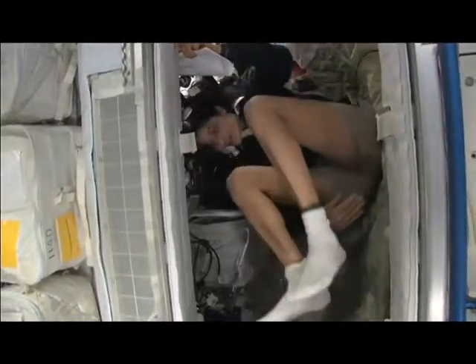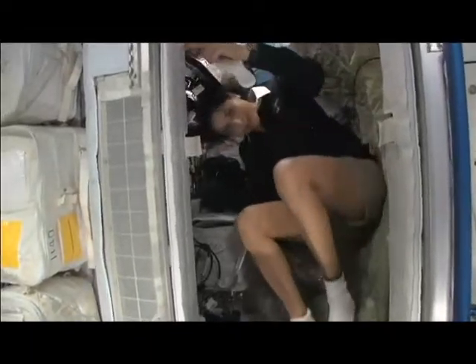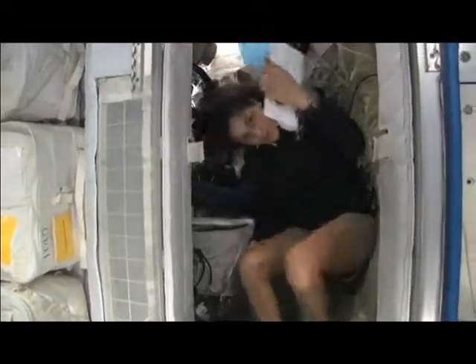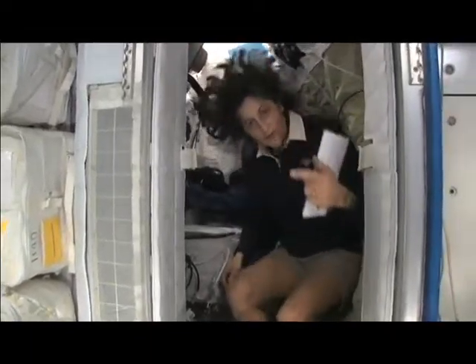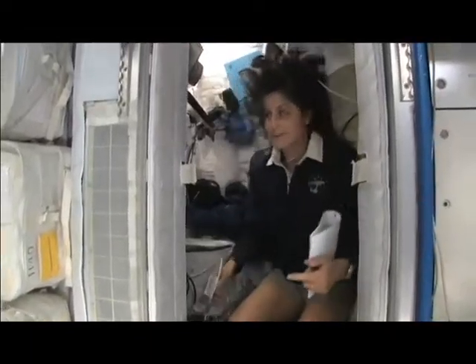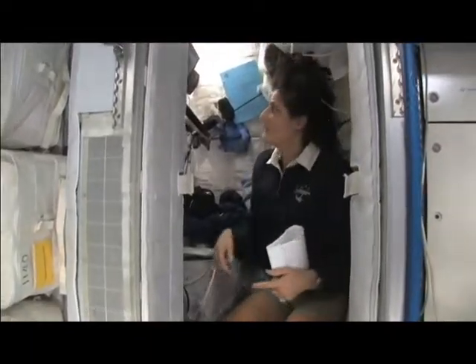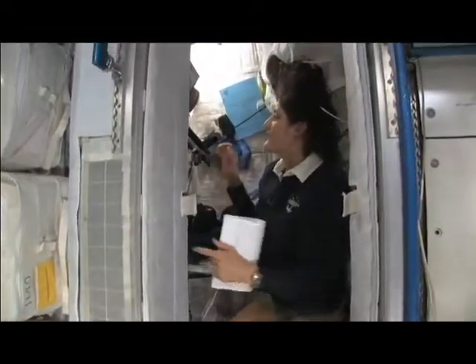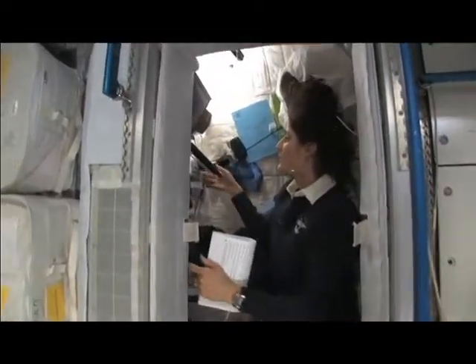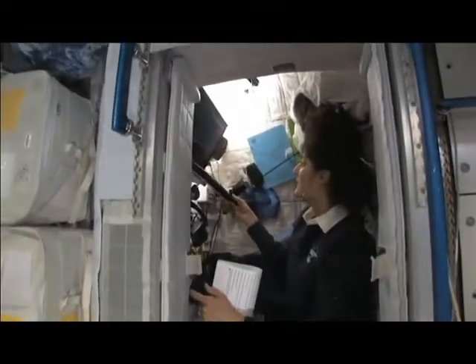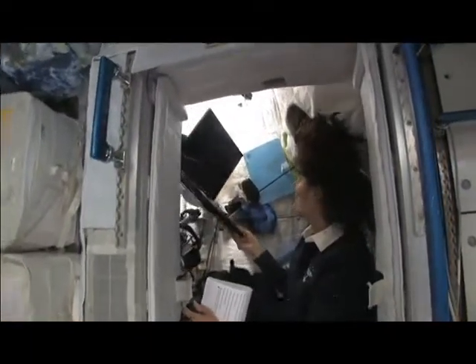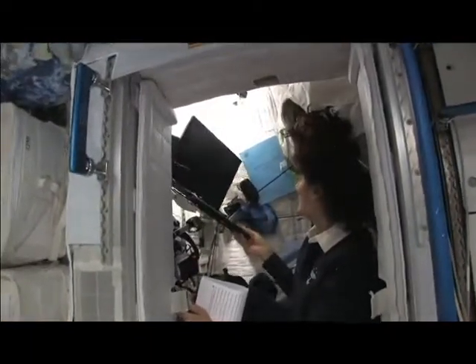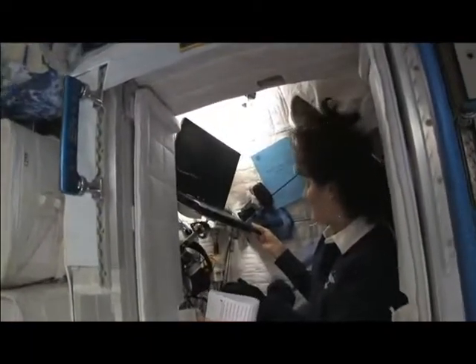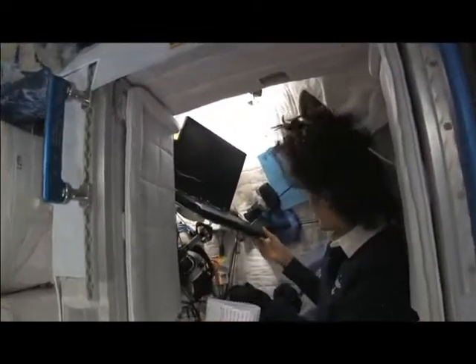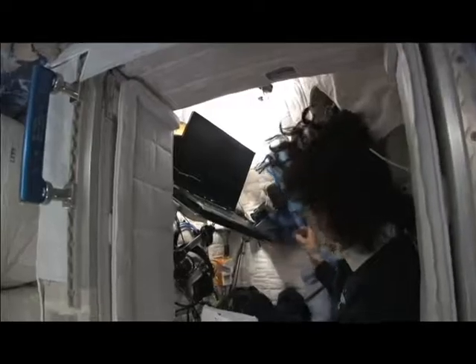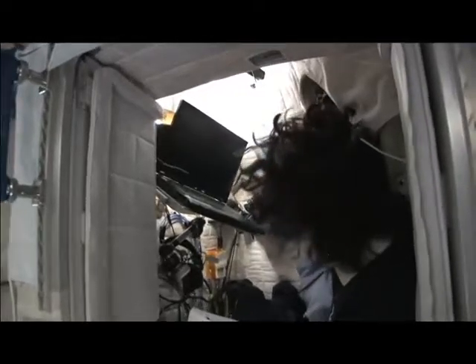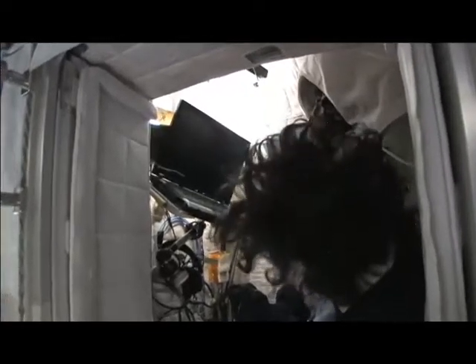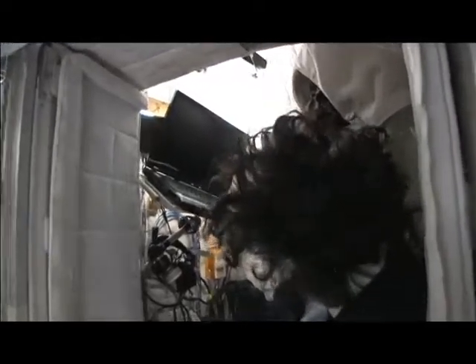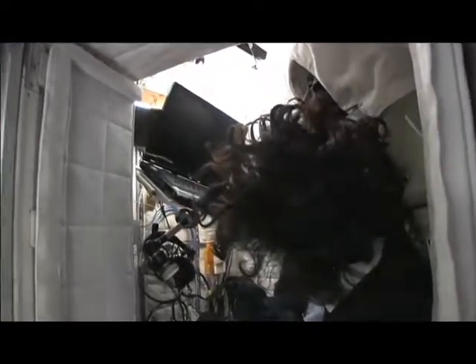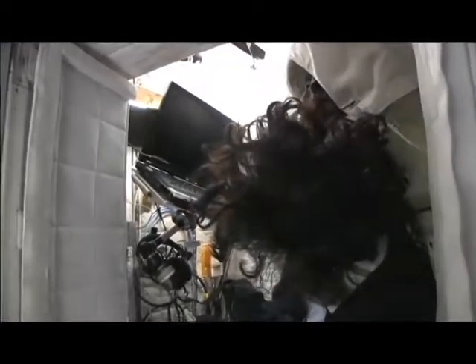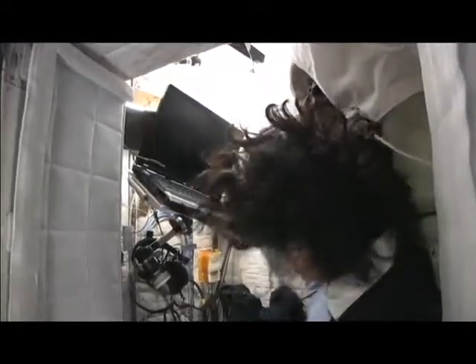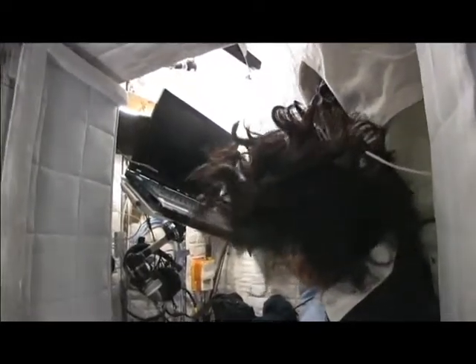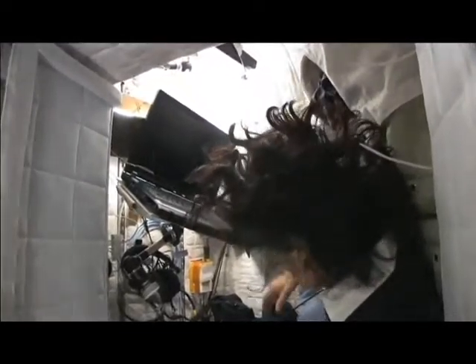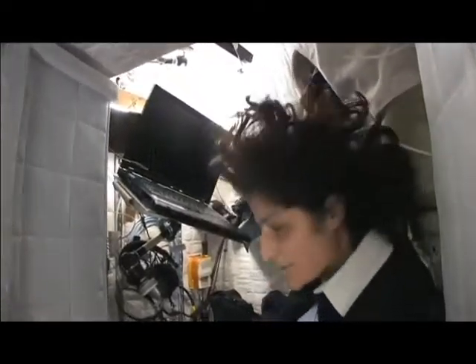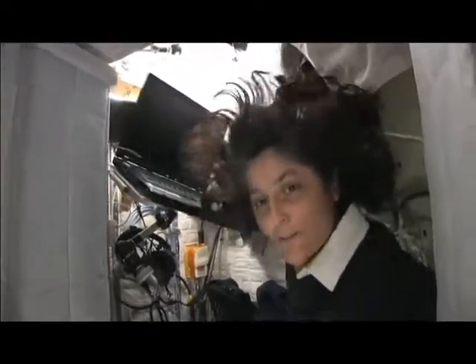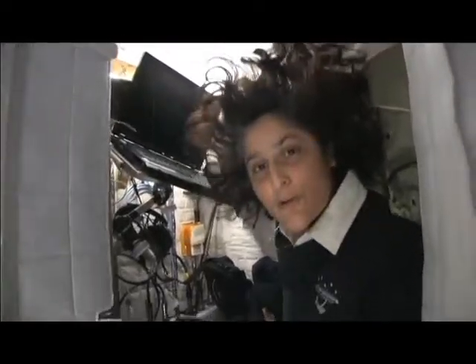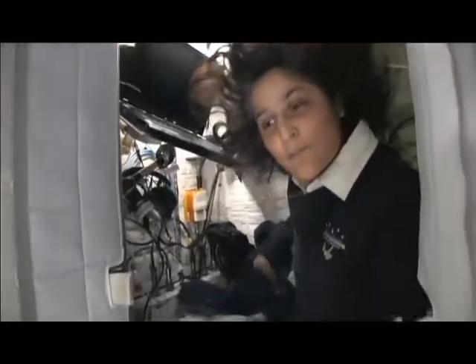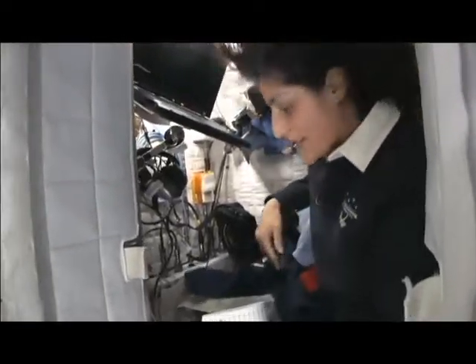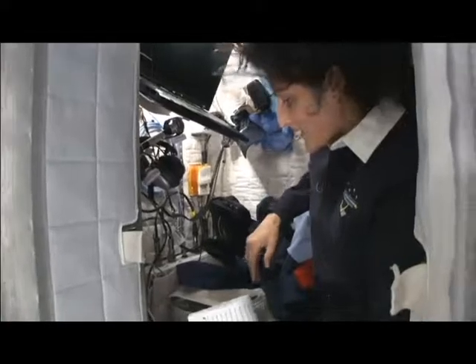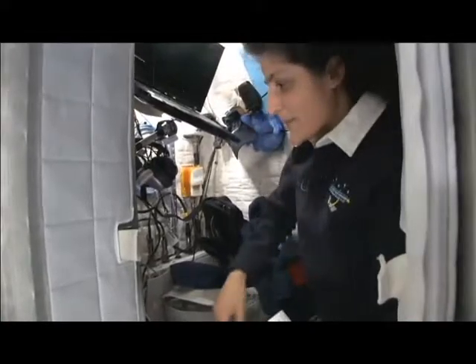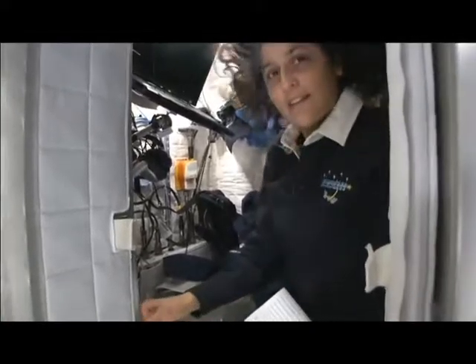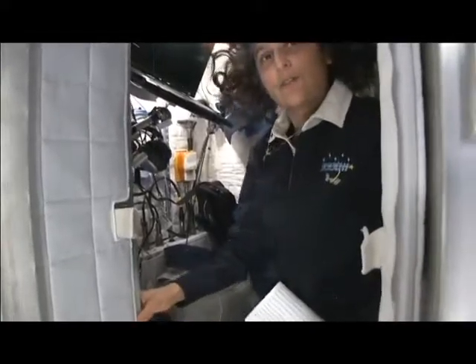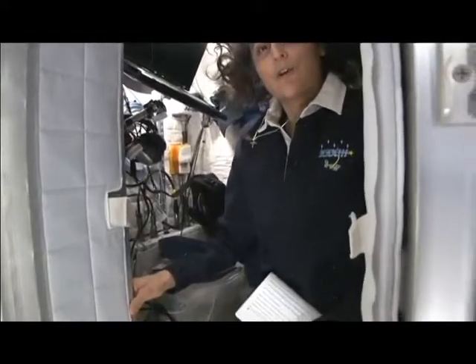The sleep station is also like a little office. We've got a computer in here, a couple of little toys, some books, and some clothes and other things that make it sort of like home.